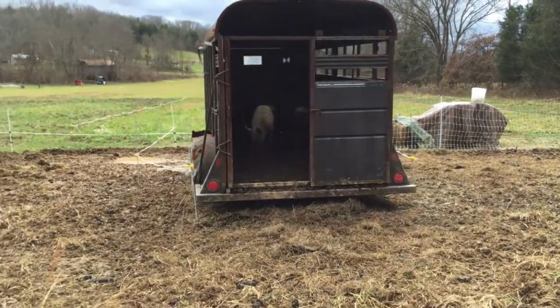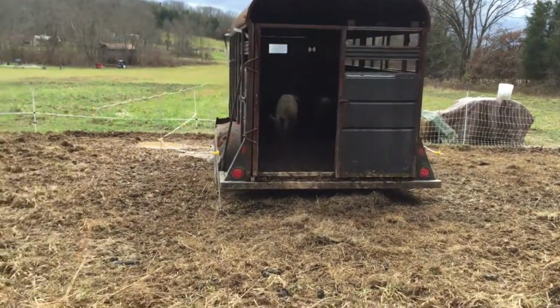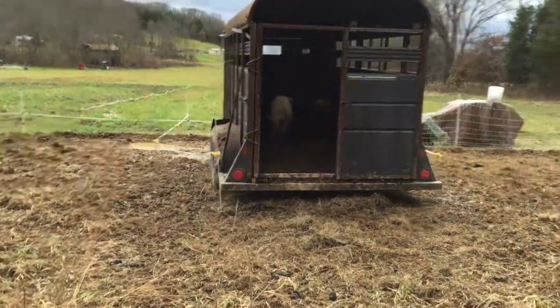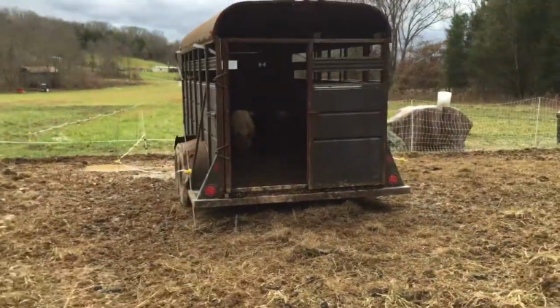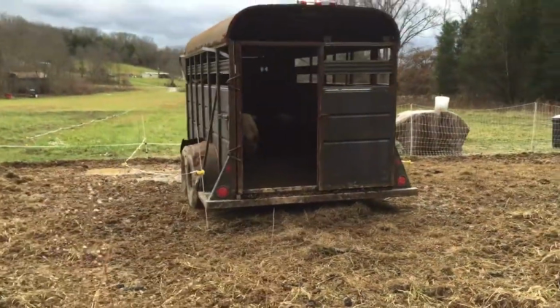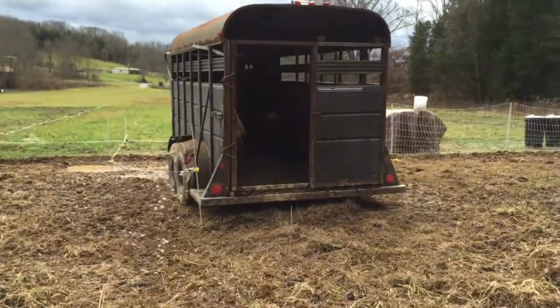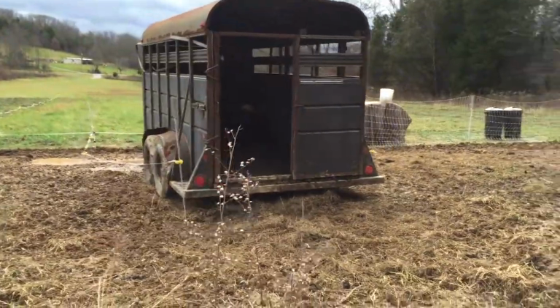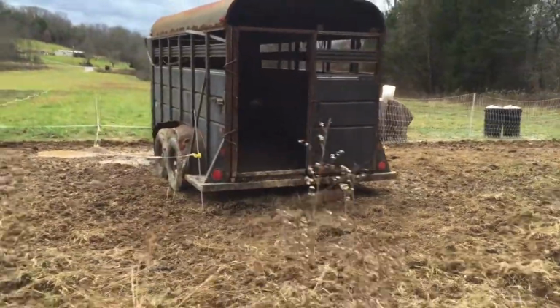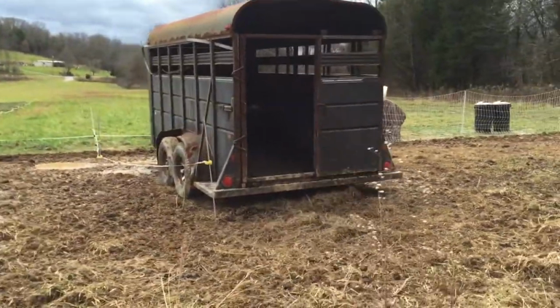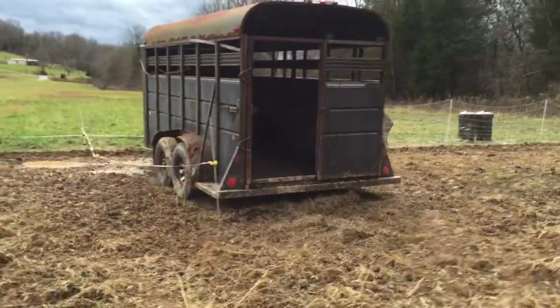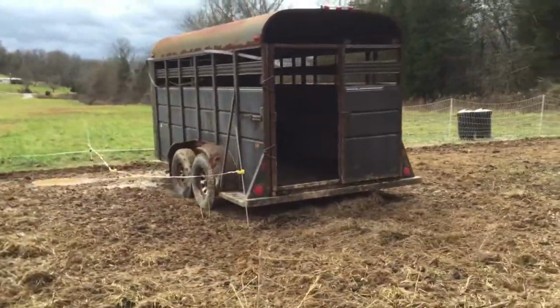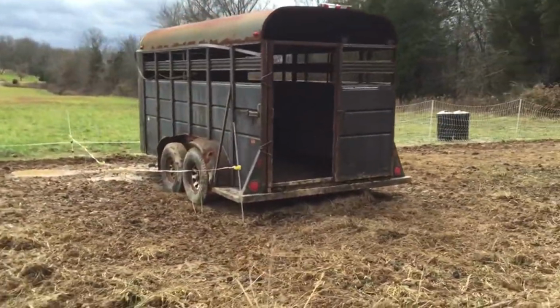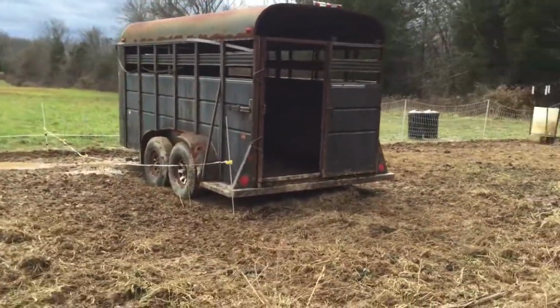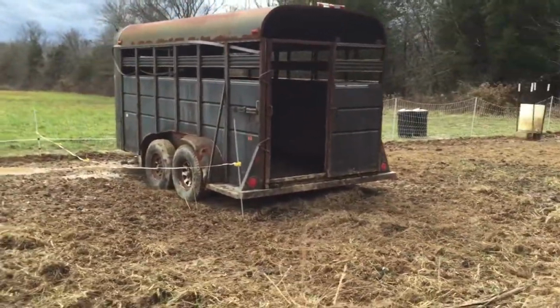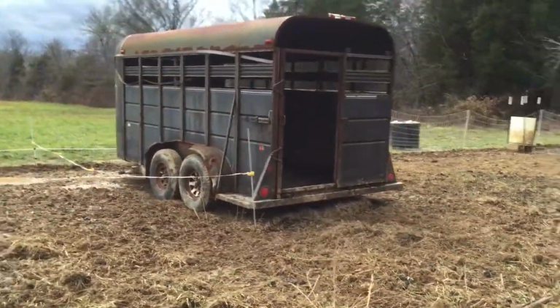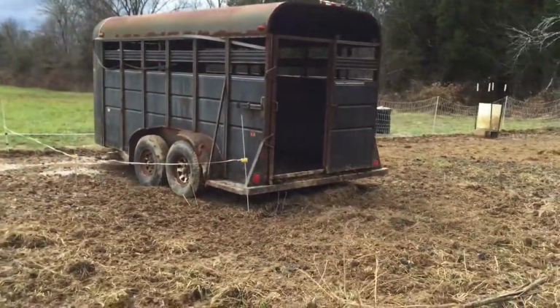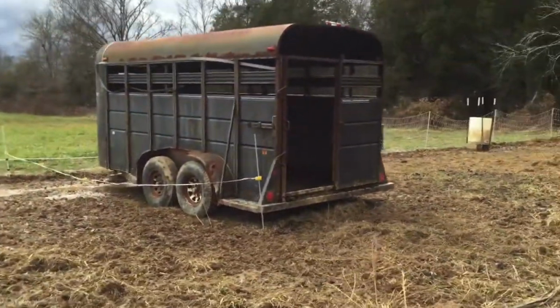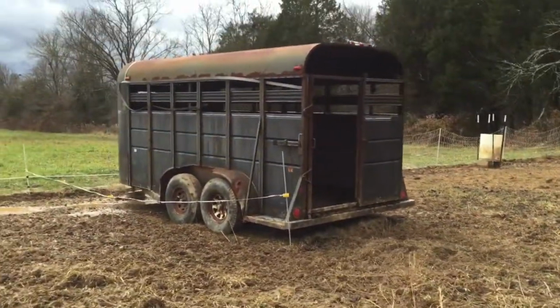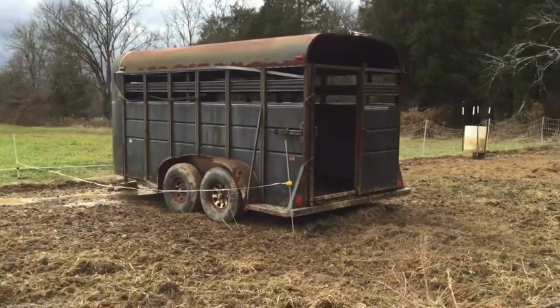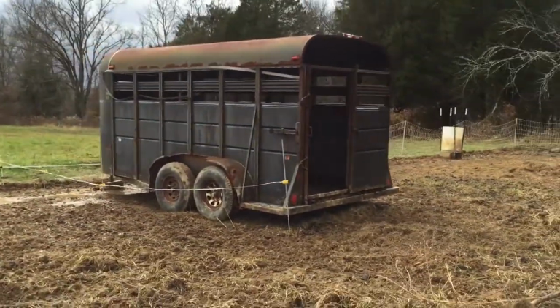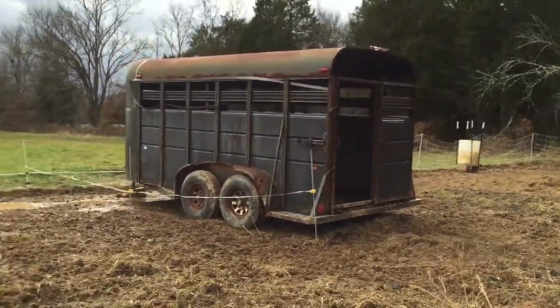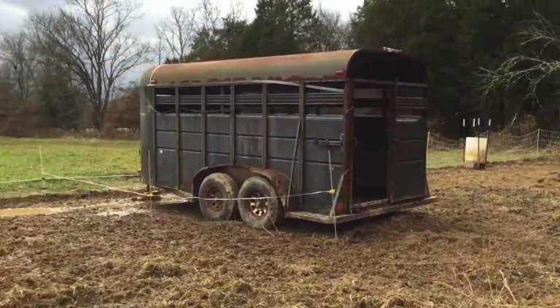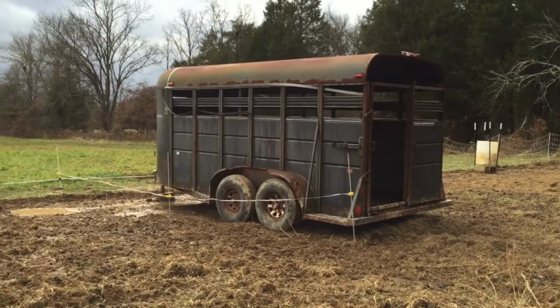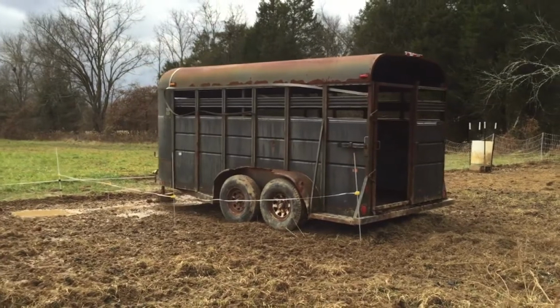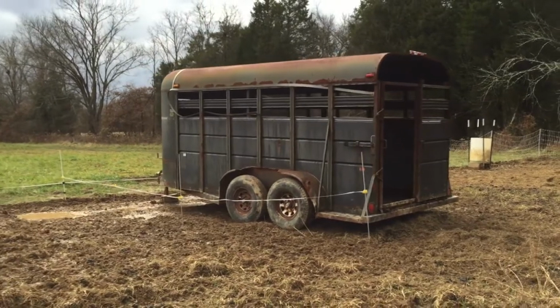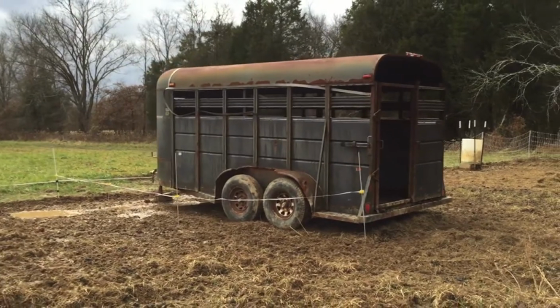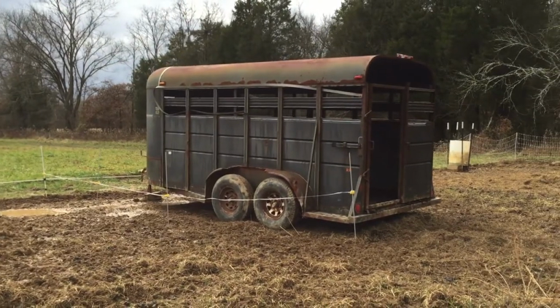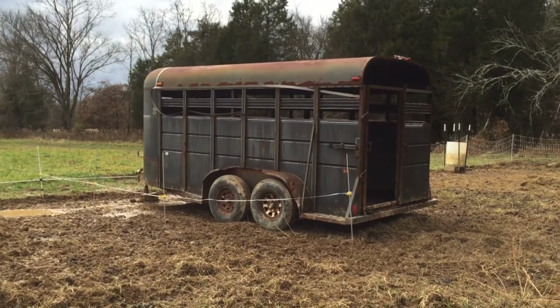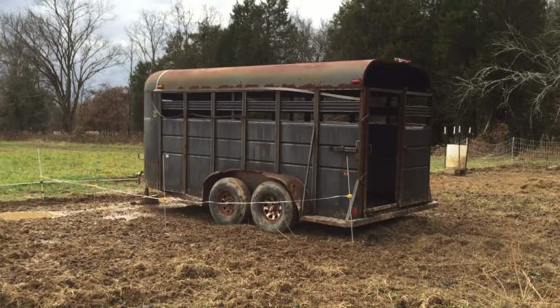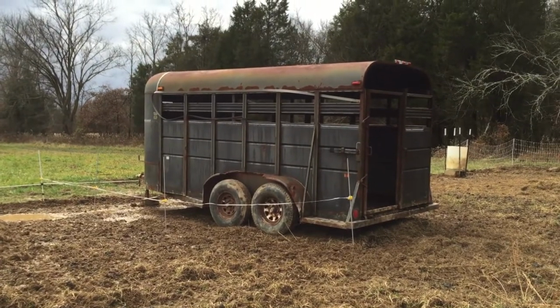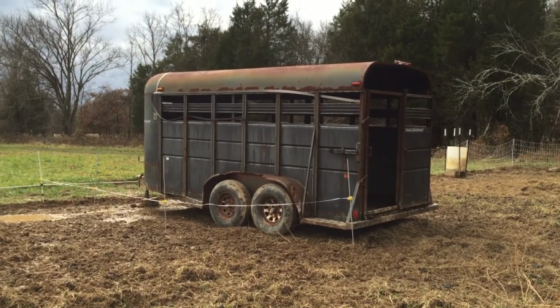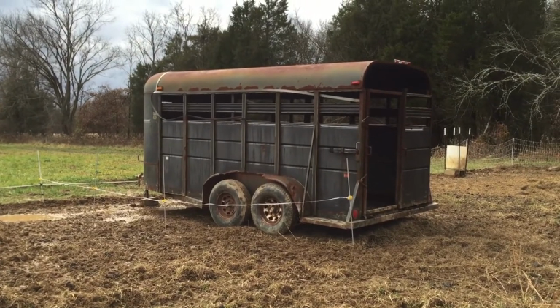So there you have it — that is my easy method for loading my pigs into a livestock trailer when I'm ready to take them off. If you have any questions, let me know, I'm always happy to help. Thanks for watching.